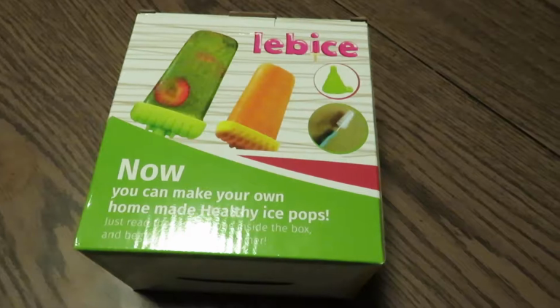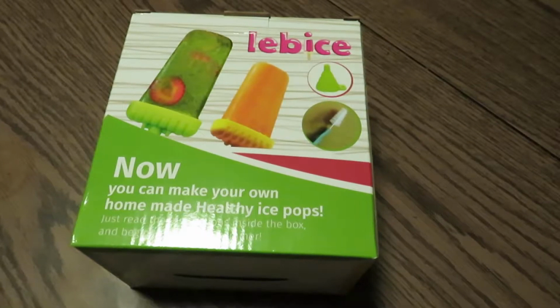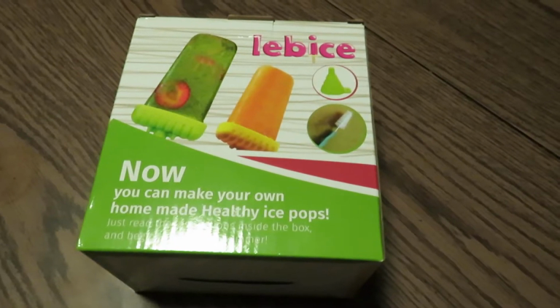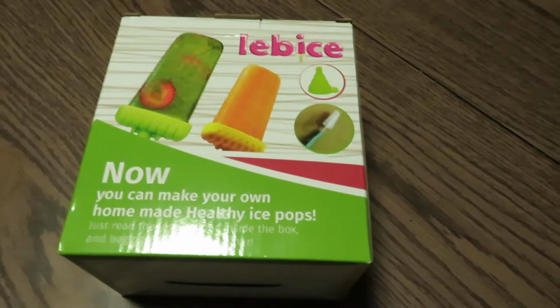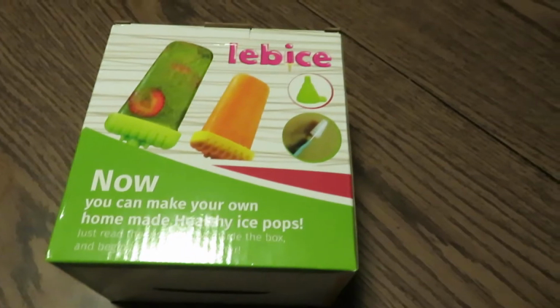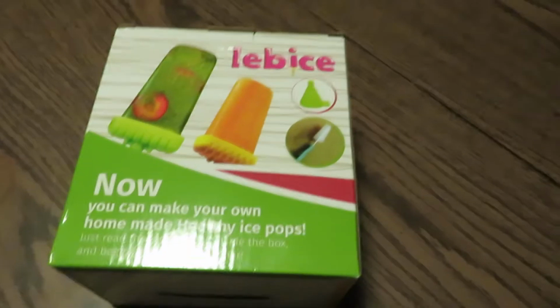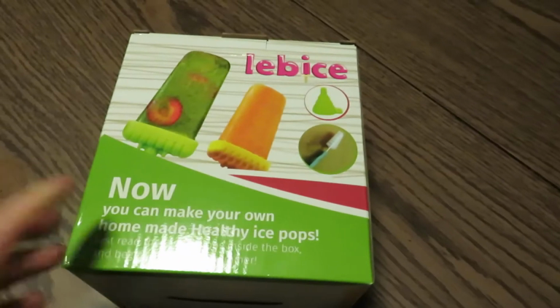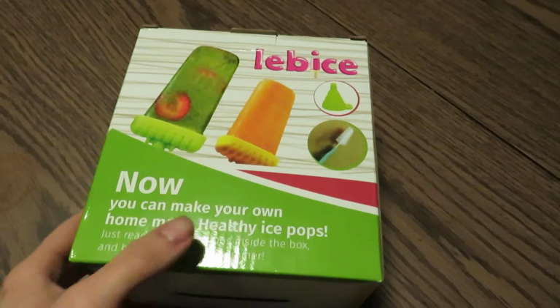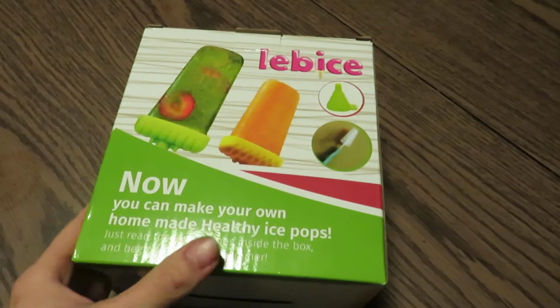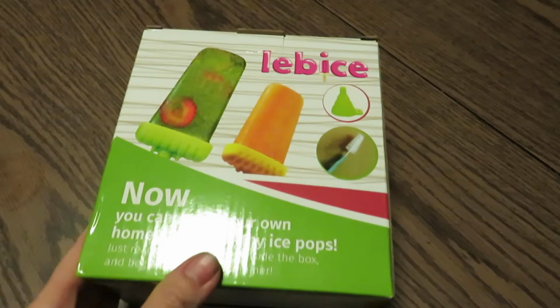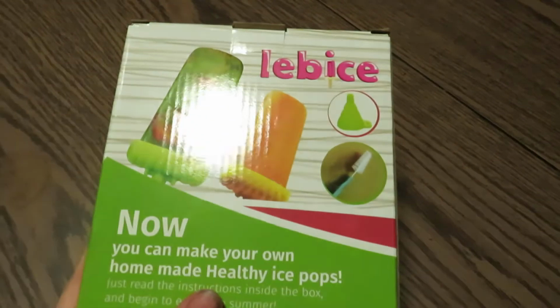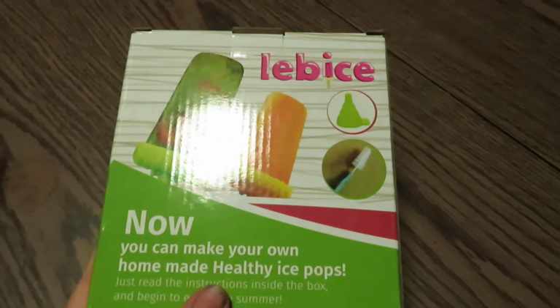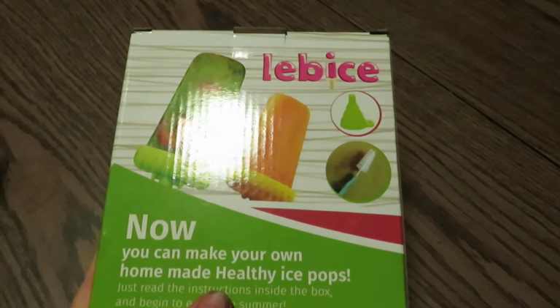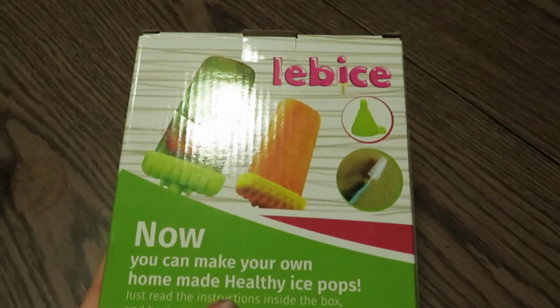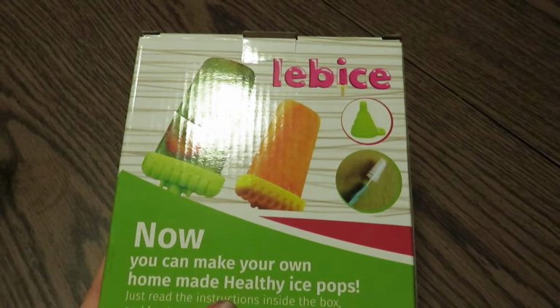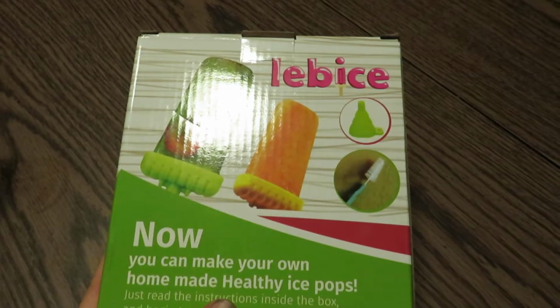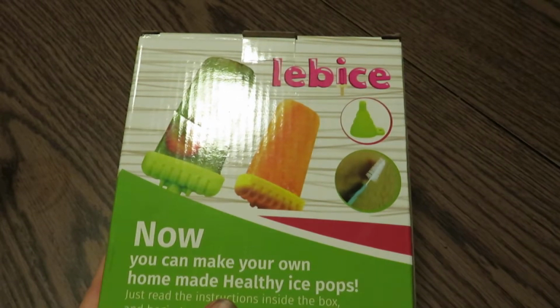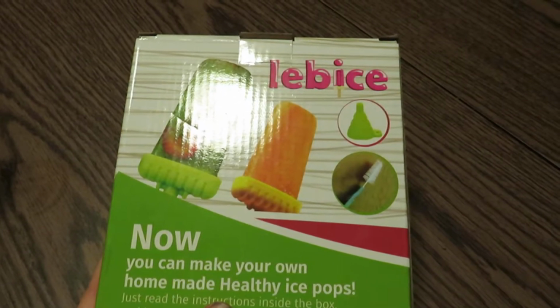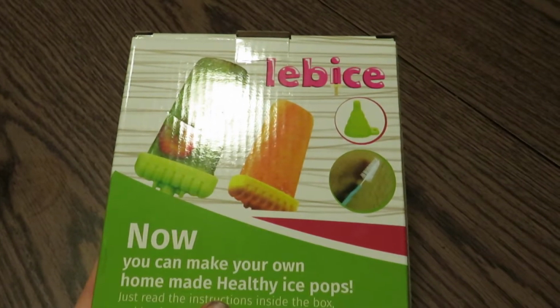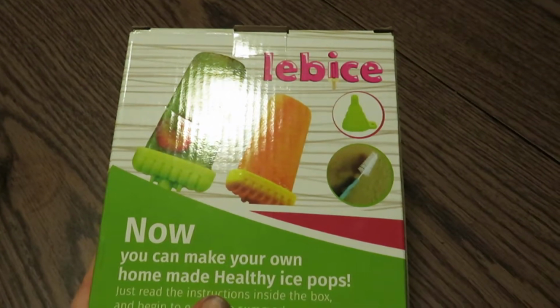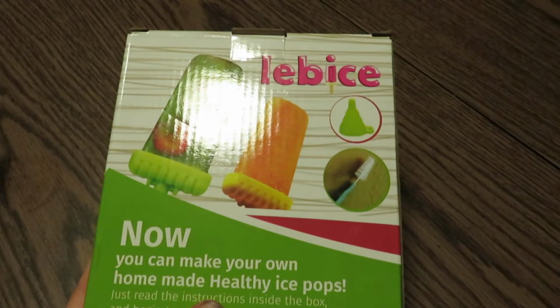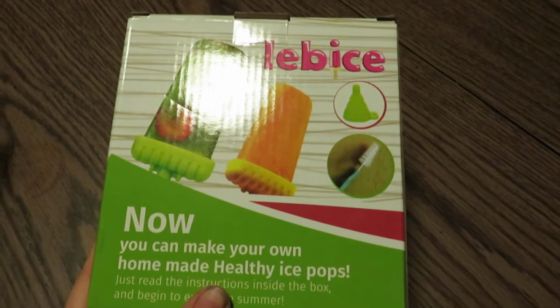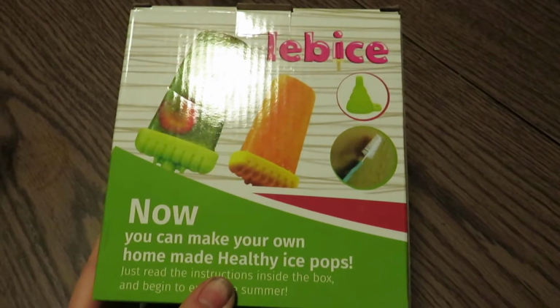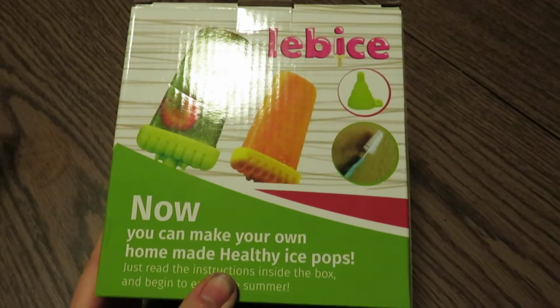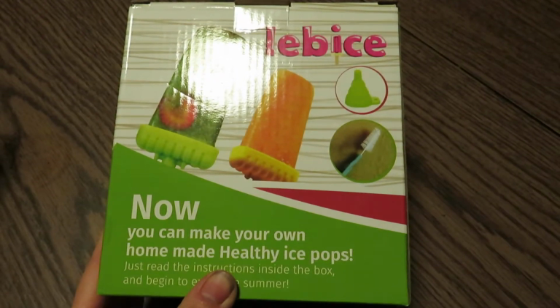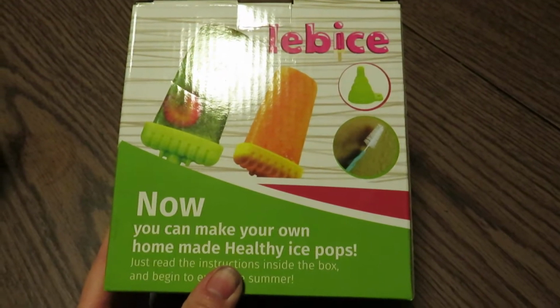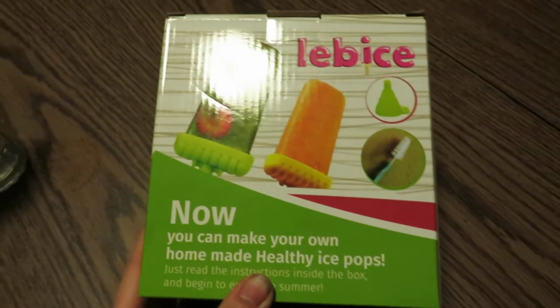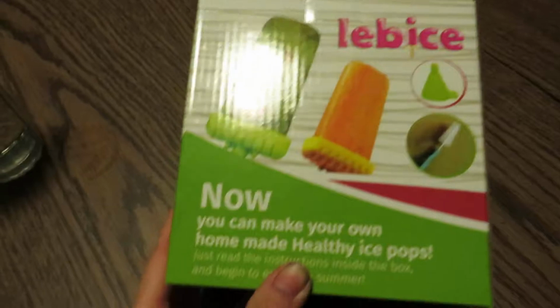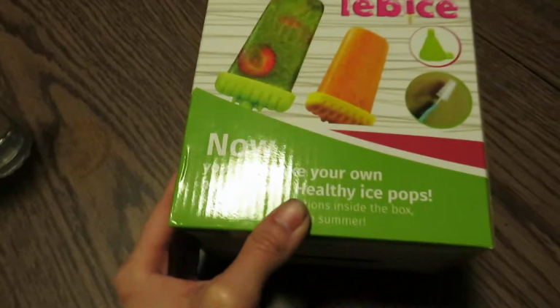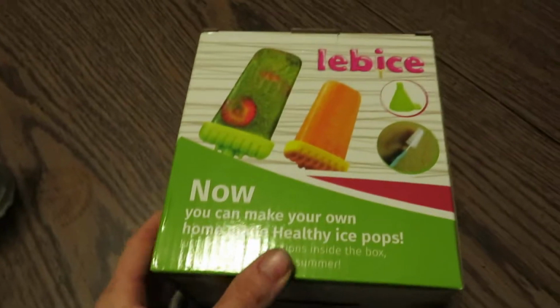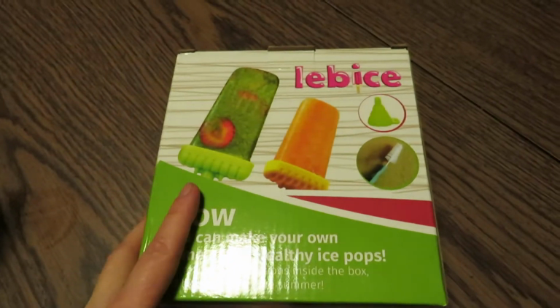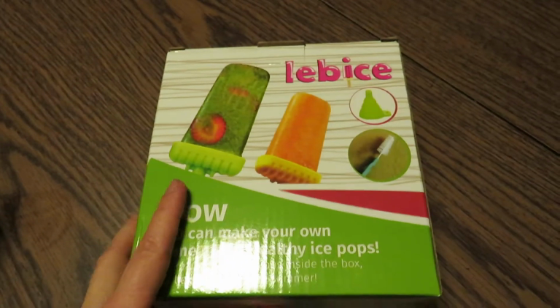Hello, this is Perkymama. I received the Labice Popsicle Molds for free in exchange for an honest review.